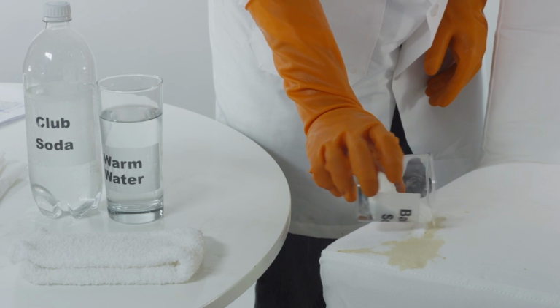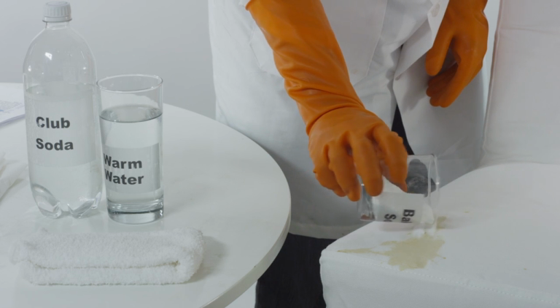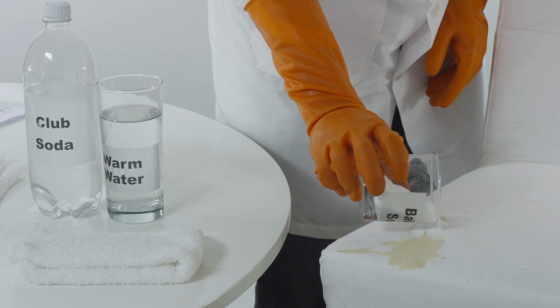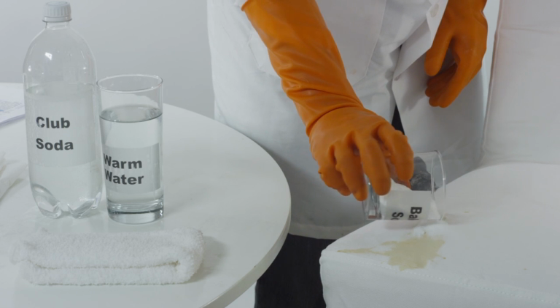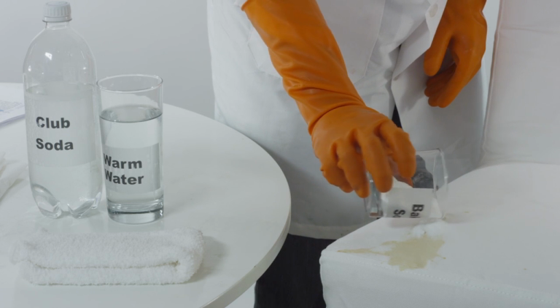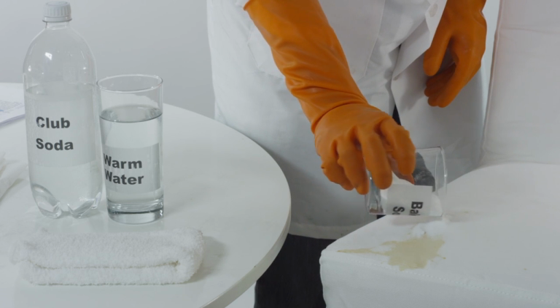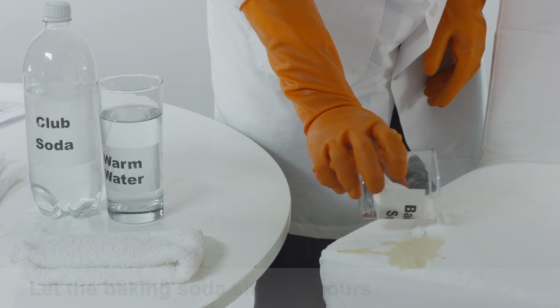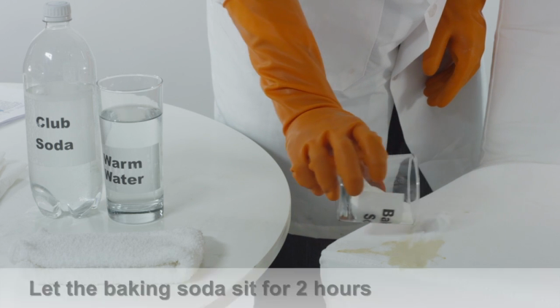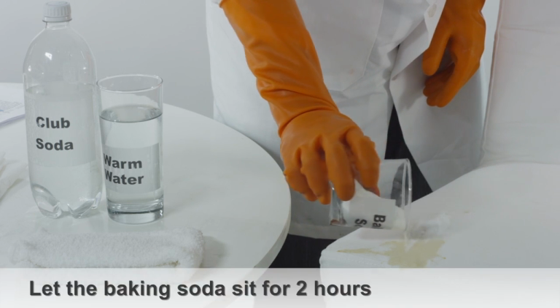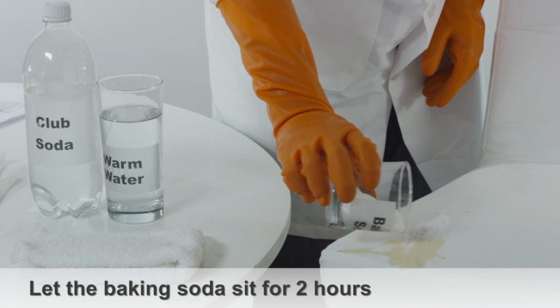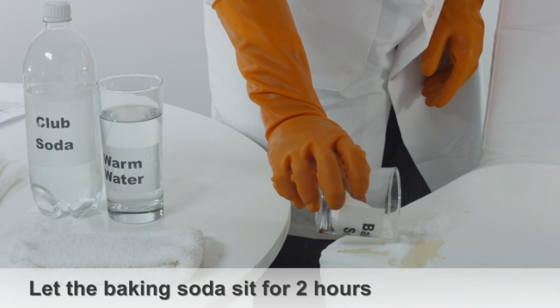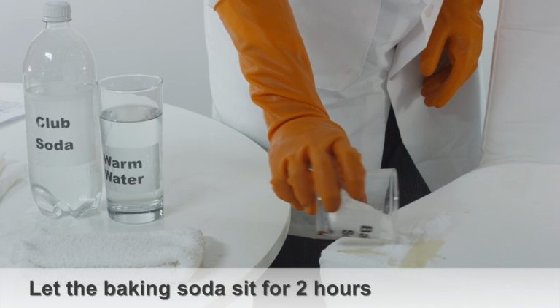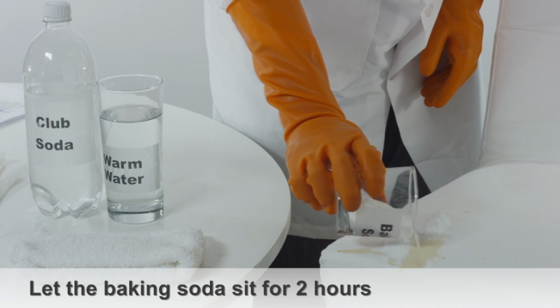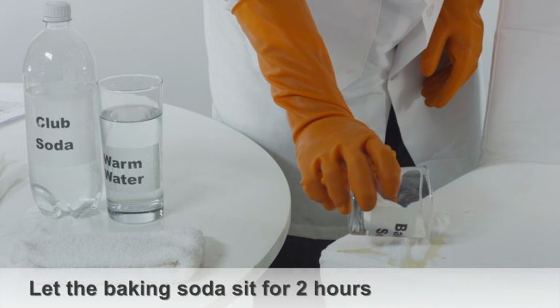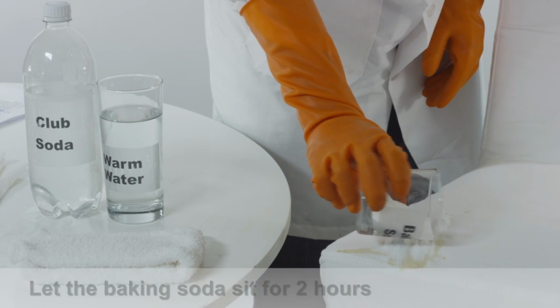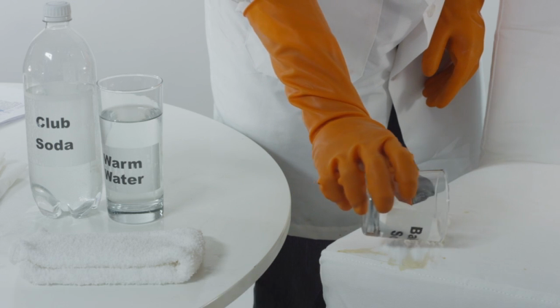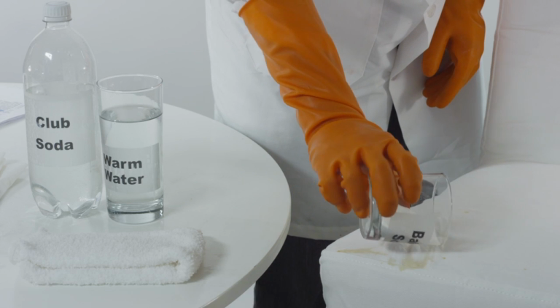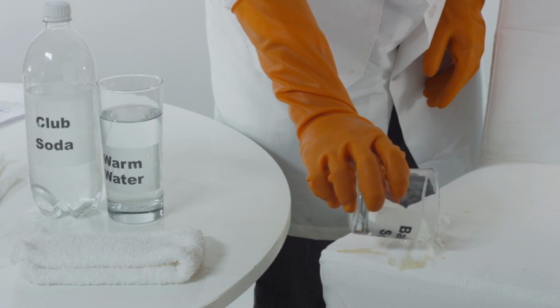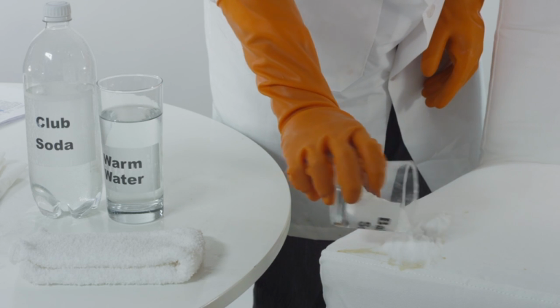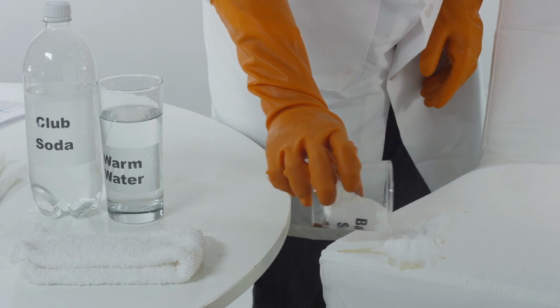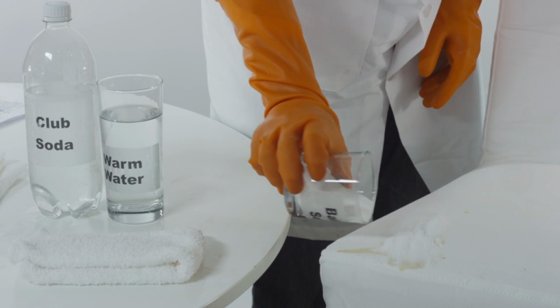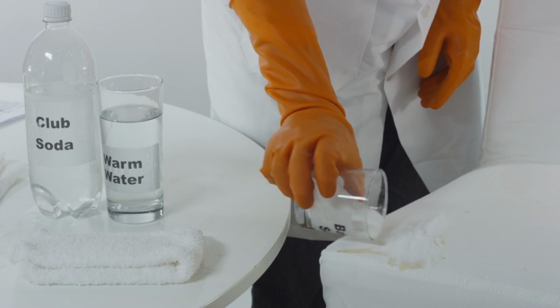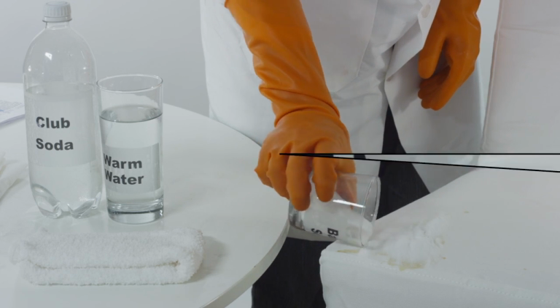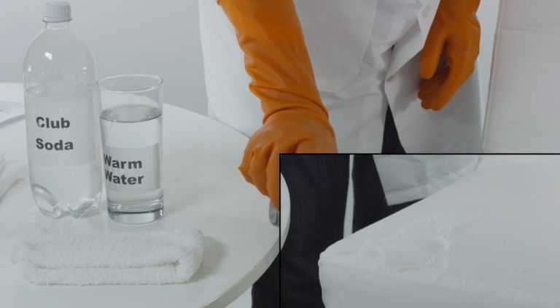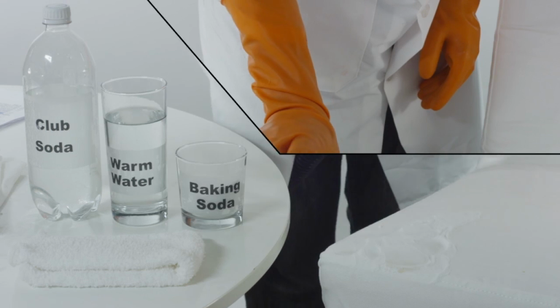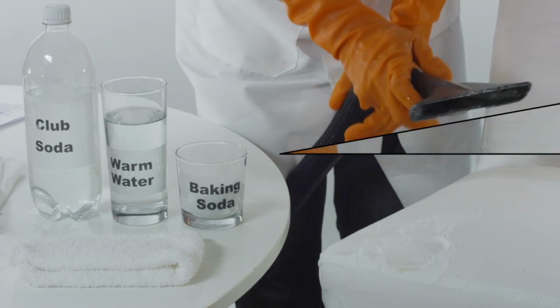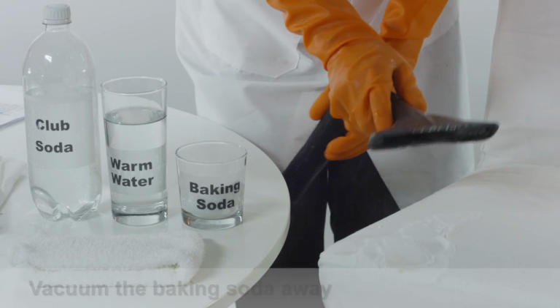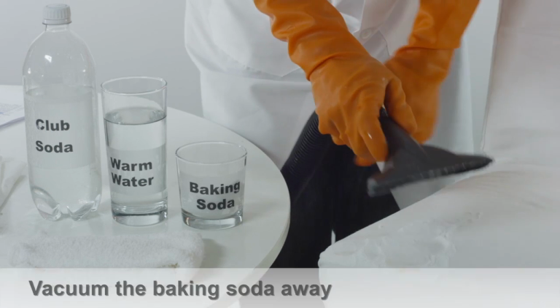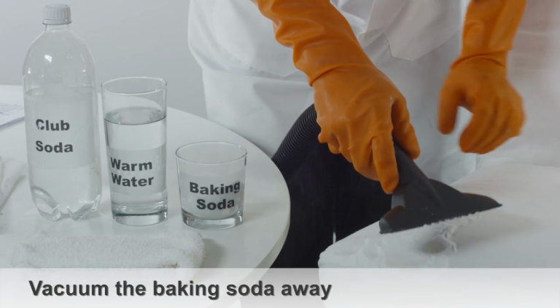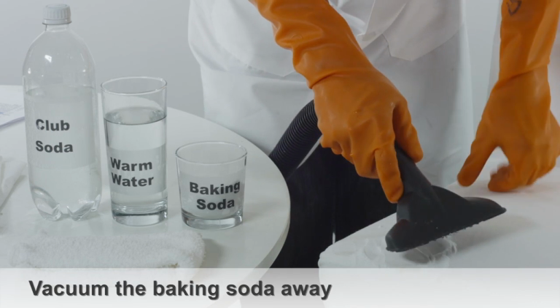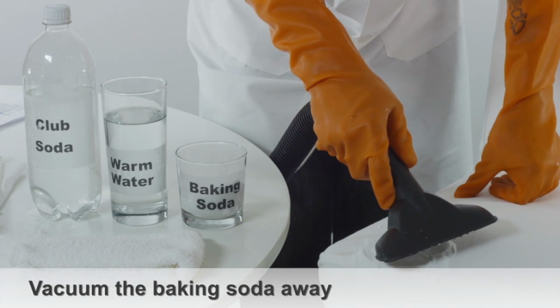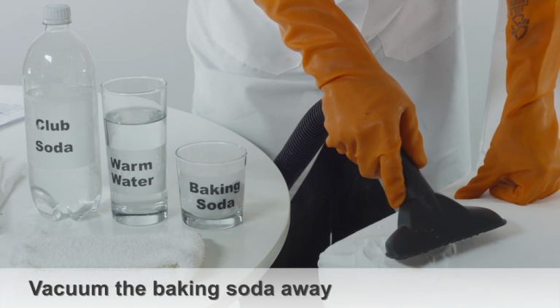Cover the stain with baking soda and let it sit for two hours. Then vacuum the baking soda off the furniture.